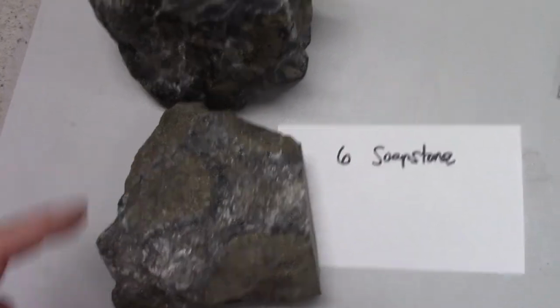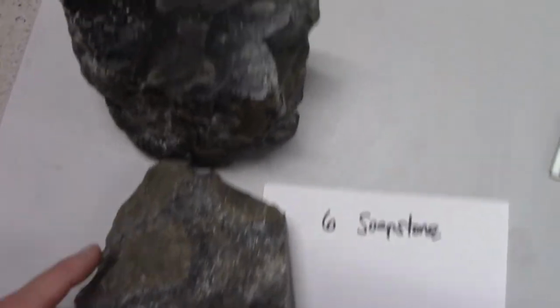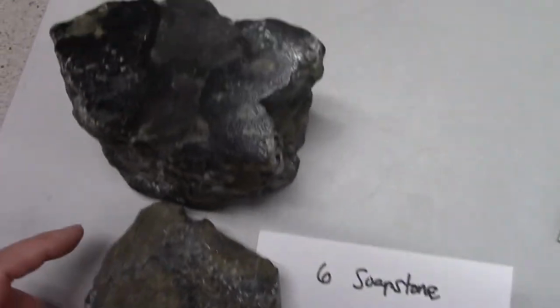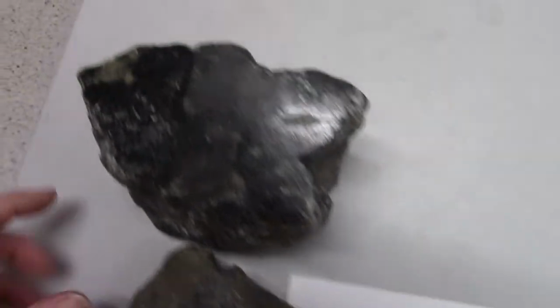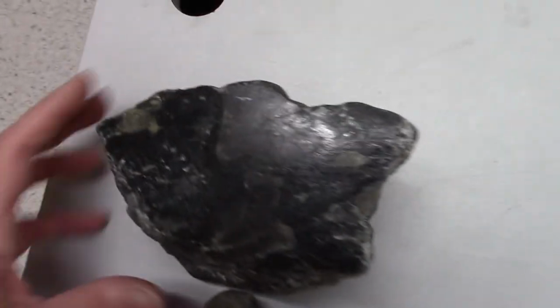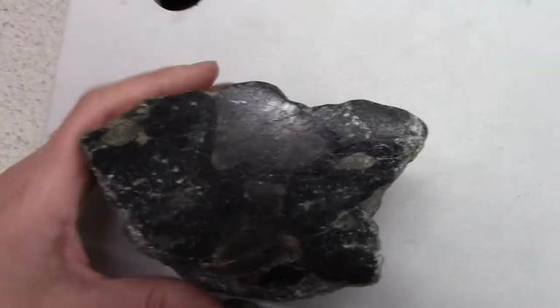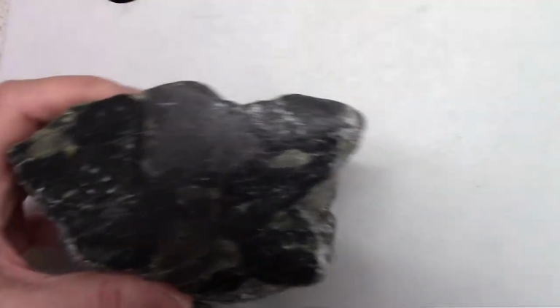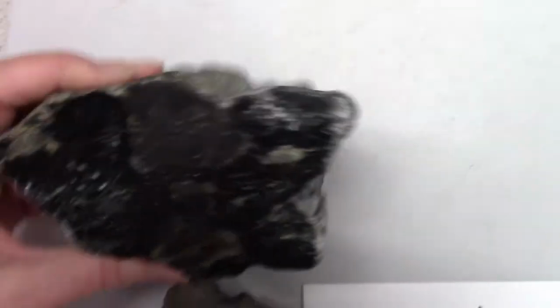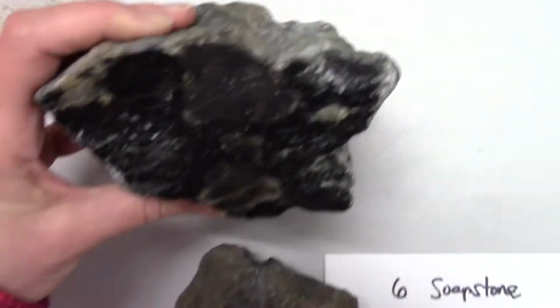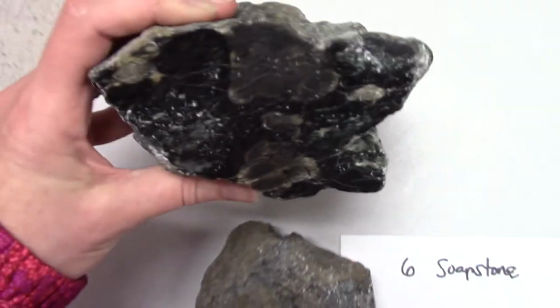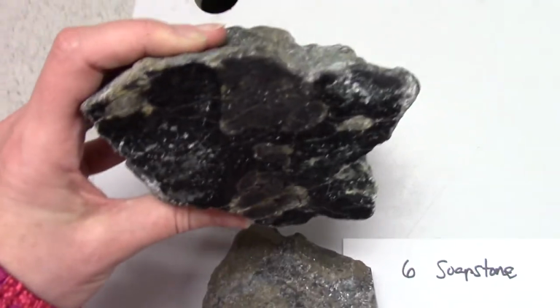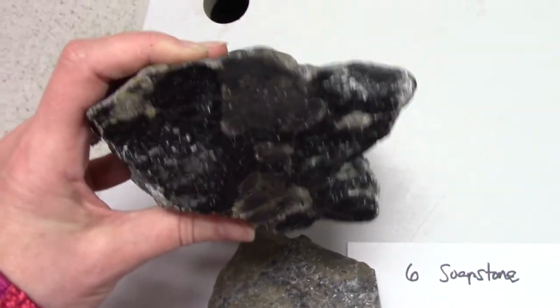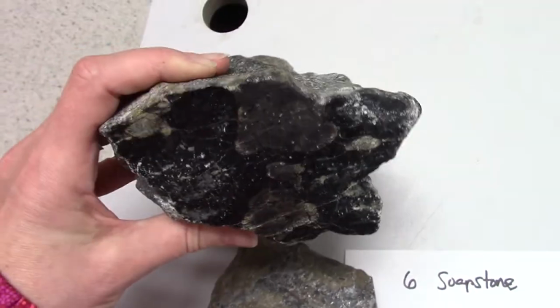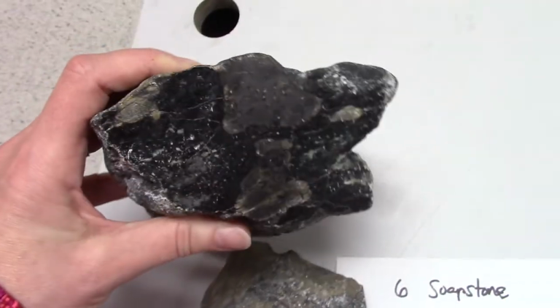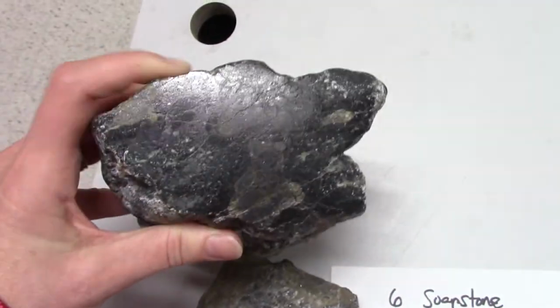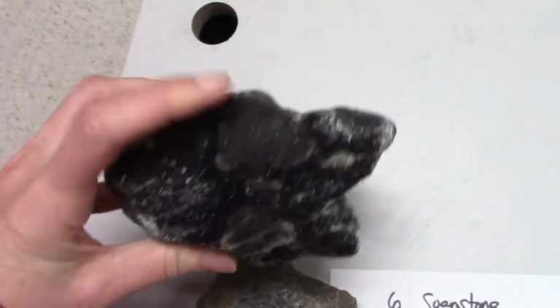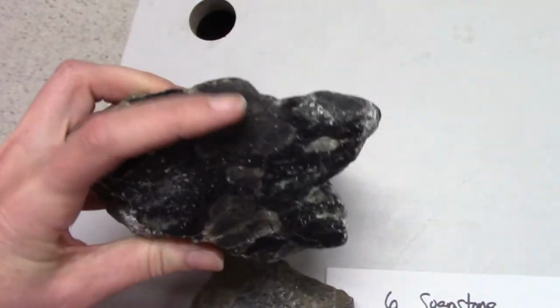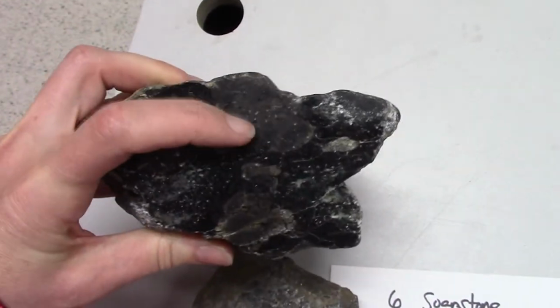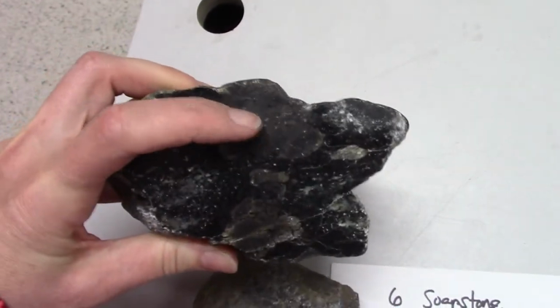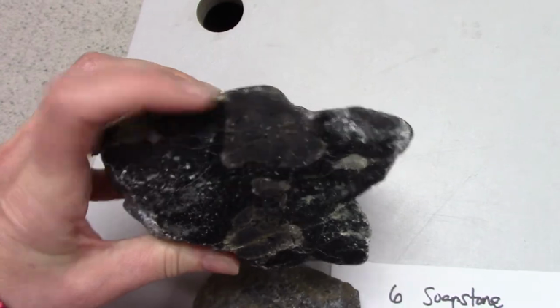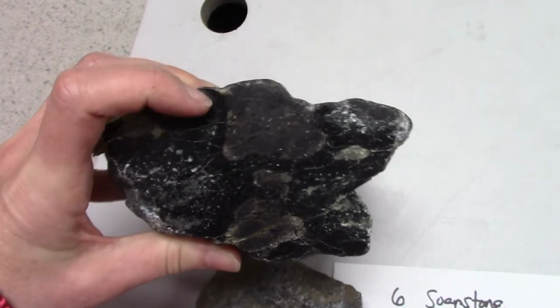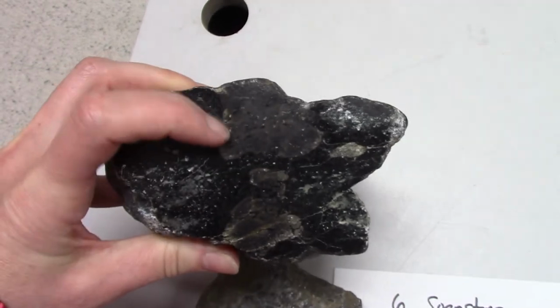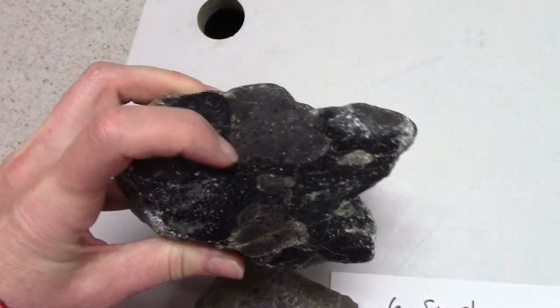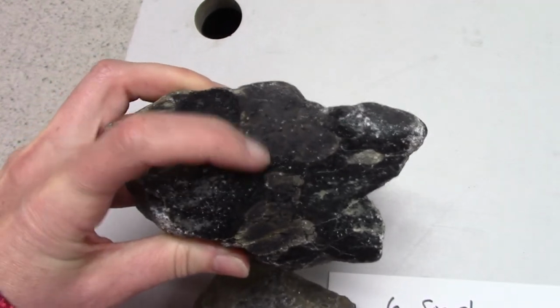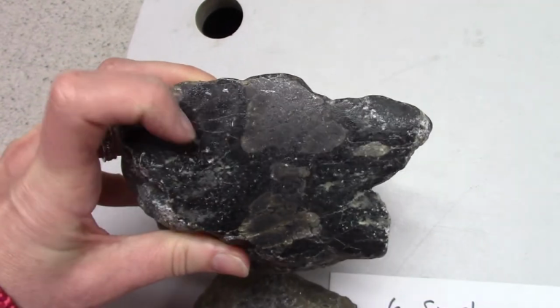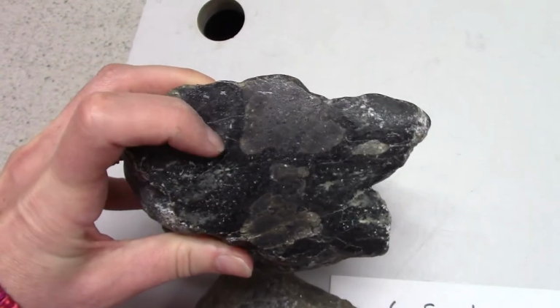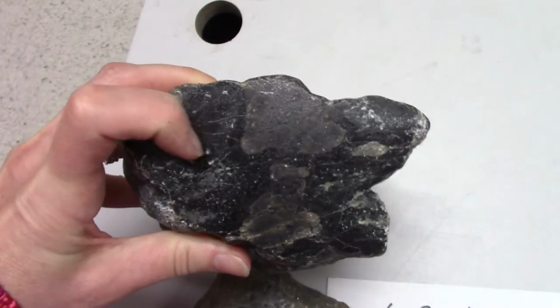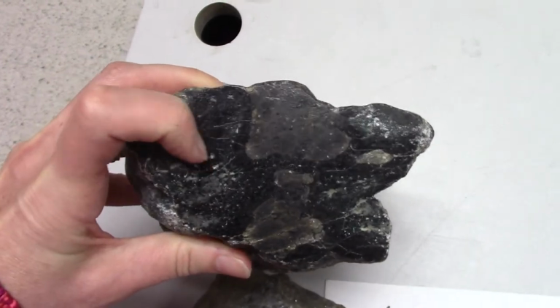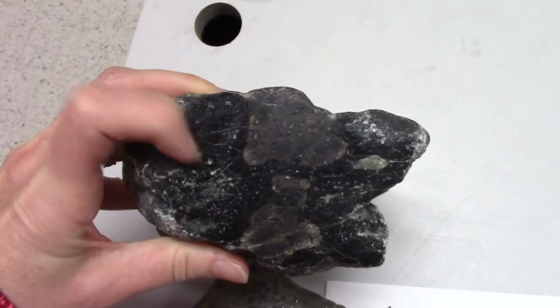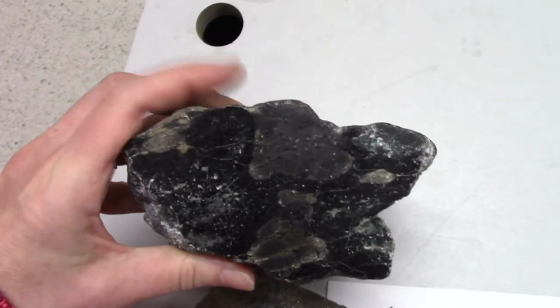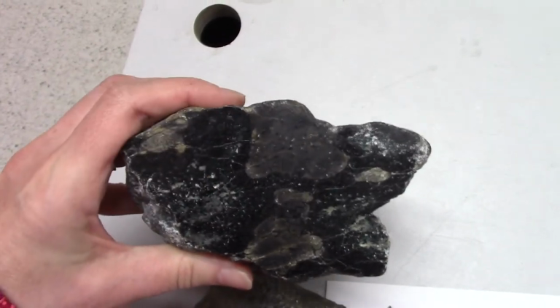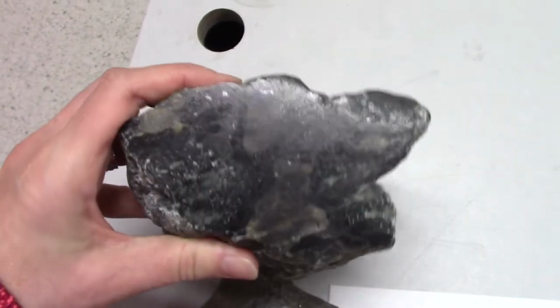You can also see it in this one, which has been polished better. There is the inclusion, the rim, and the main part of the soapstone.